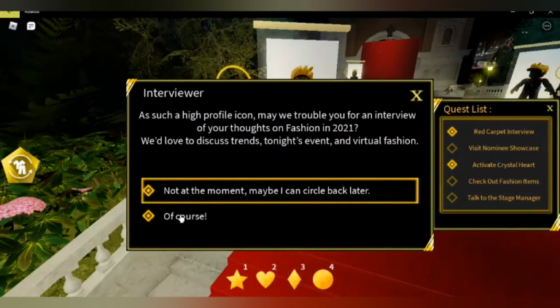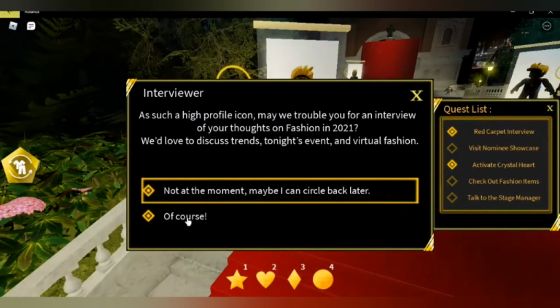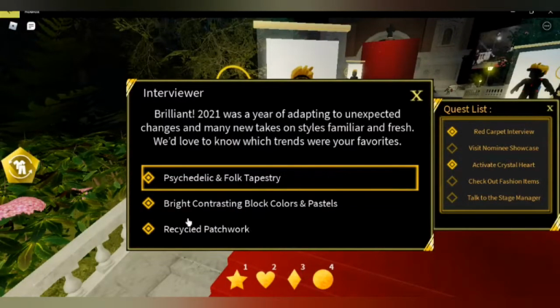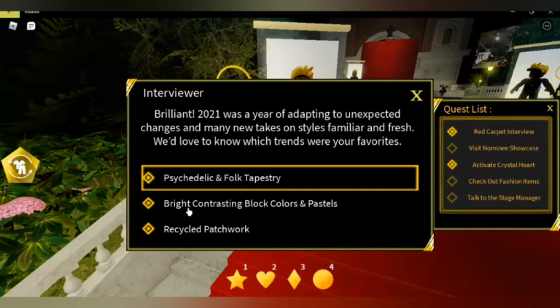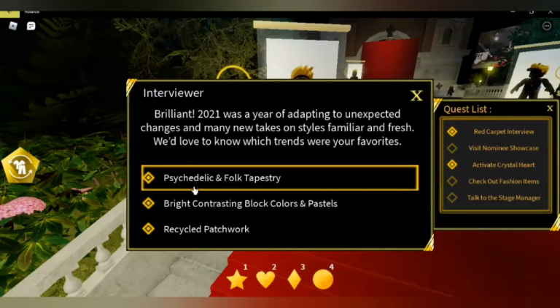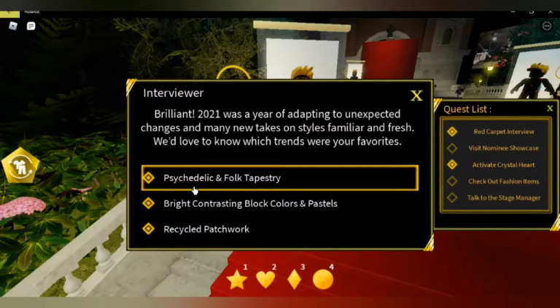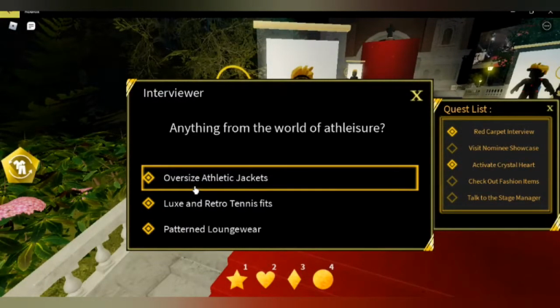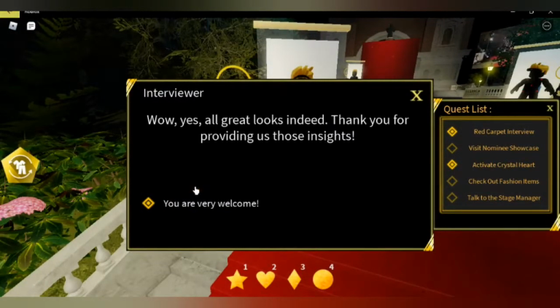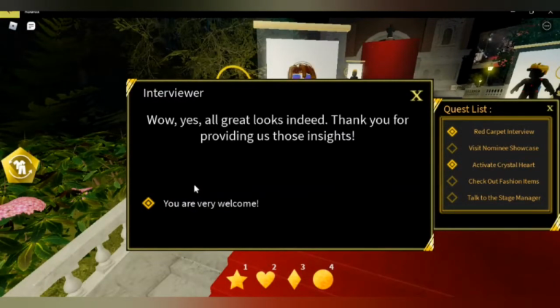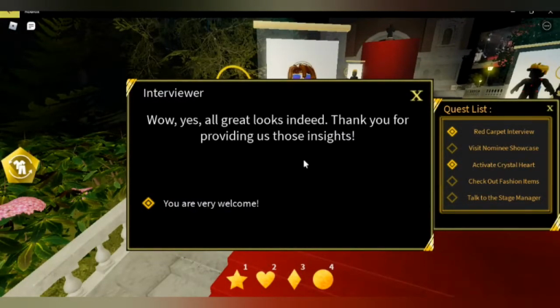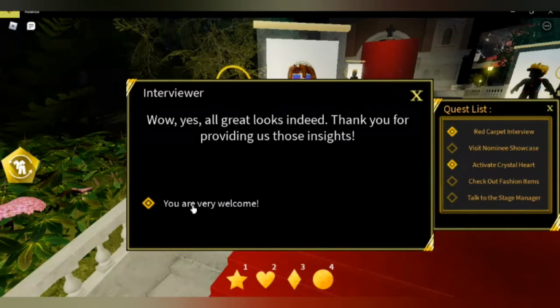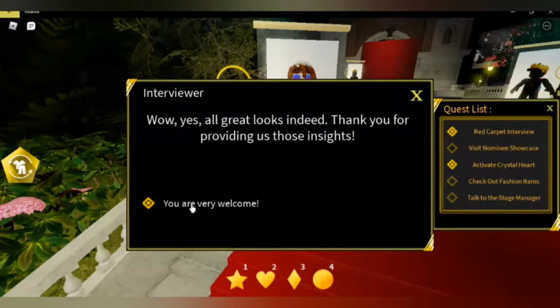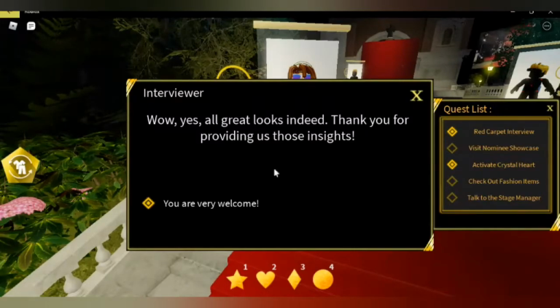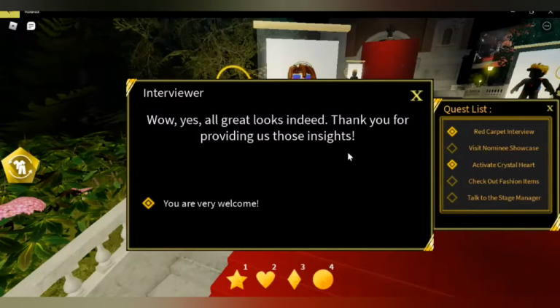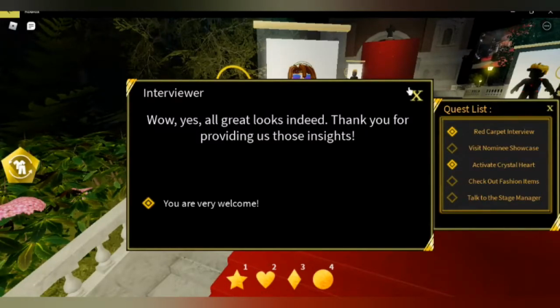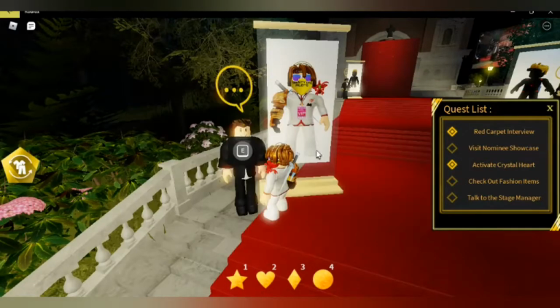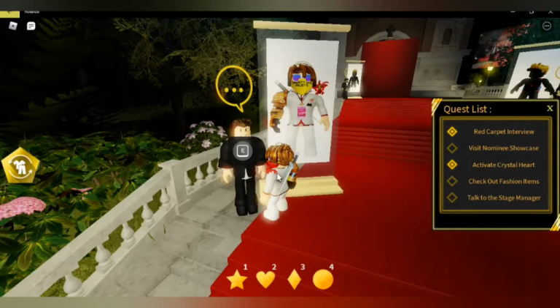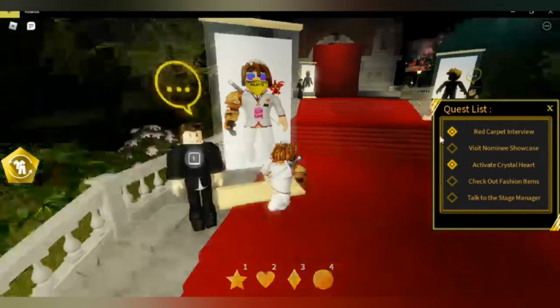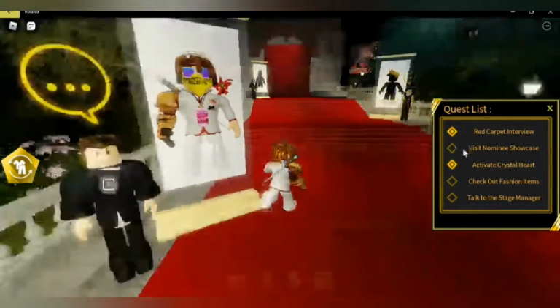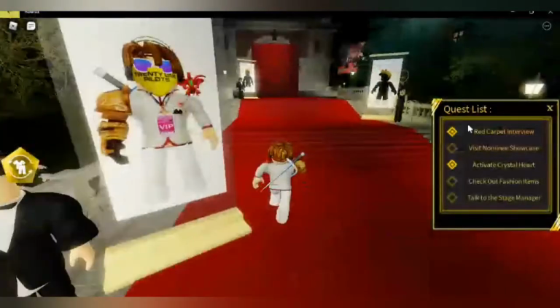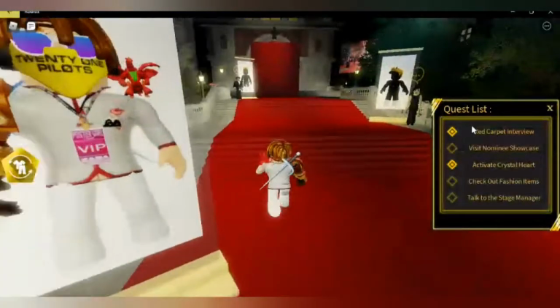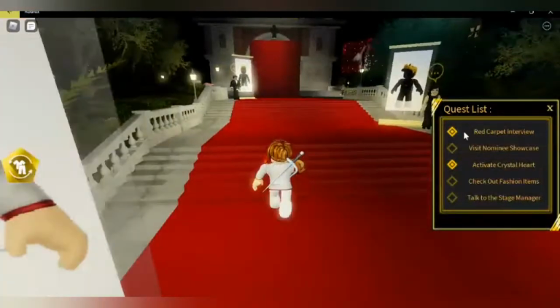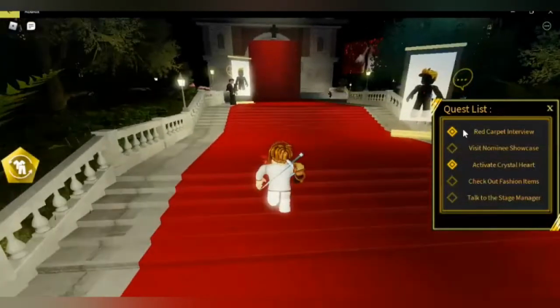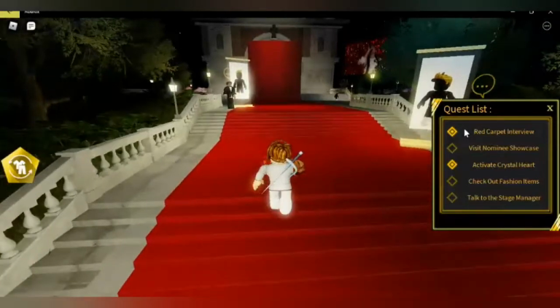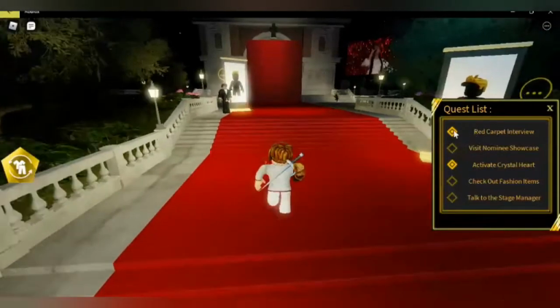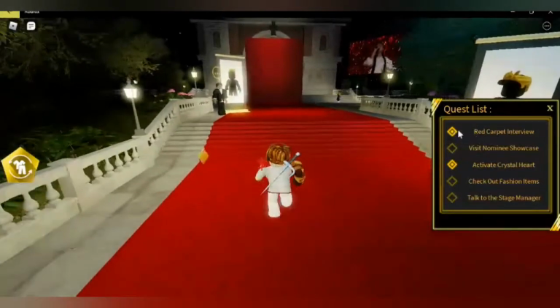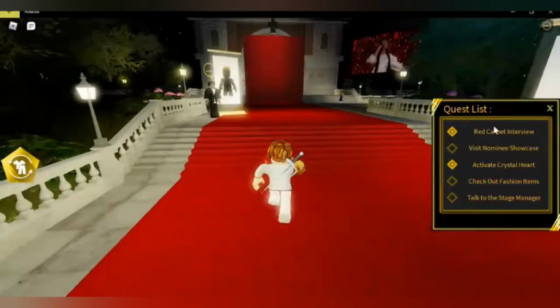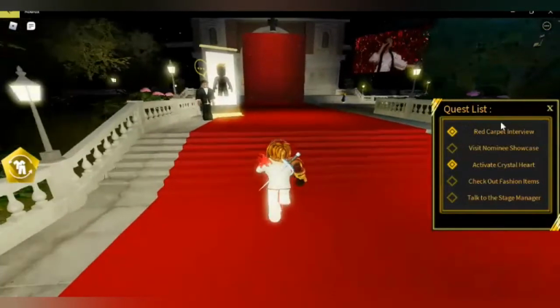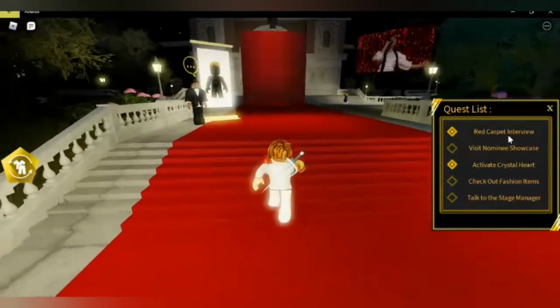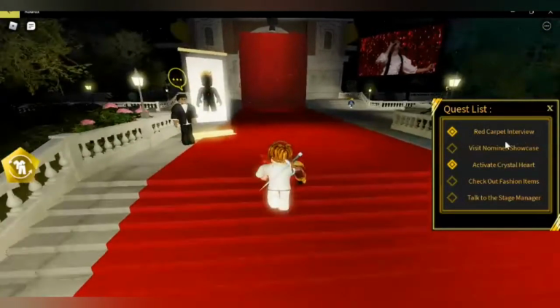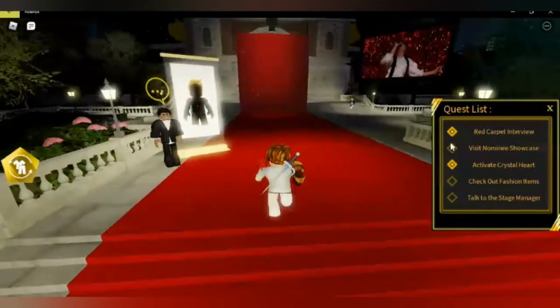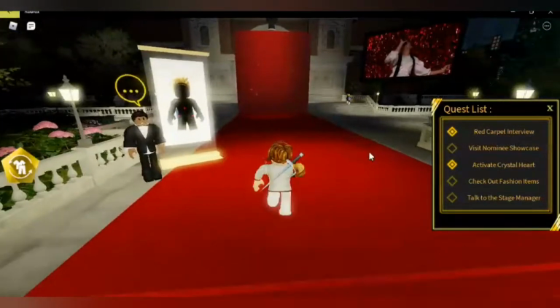You say 'of course' and just go through this — click off on this and just click it. You say 'you're very welcome' and you will get this quest popup saying red carpet interview done.